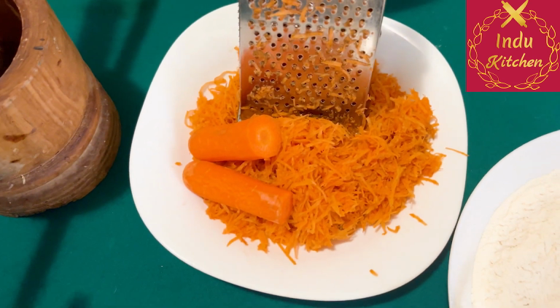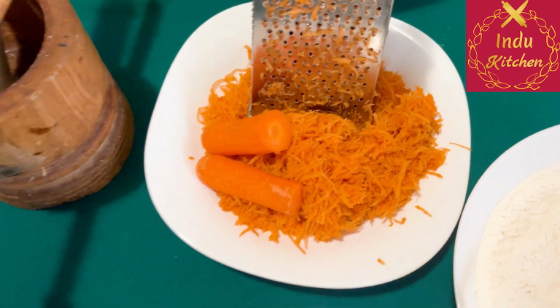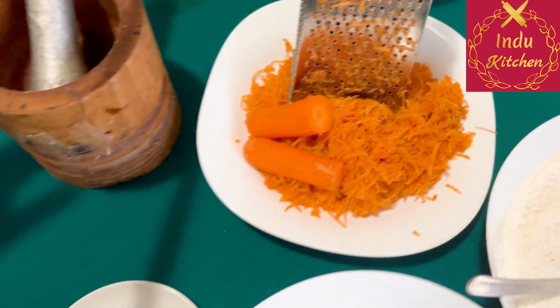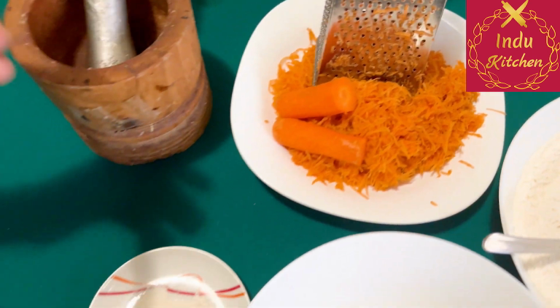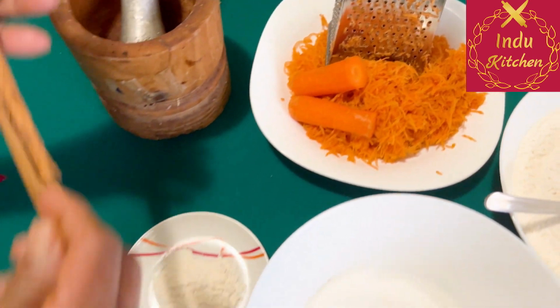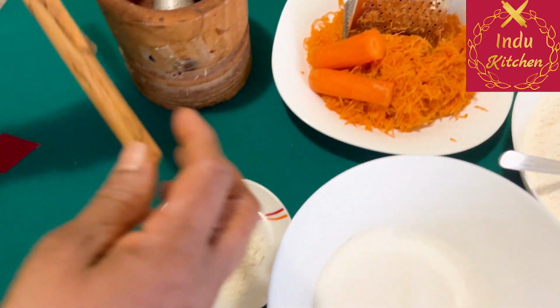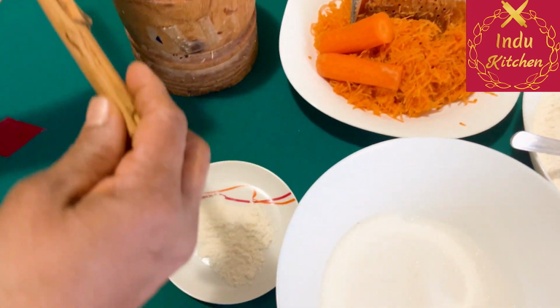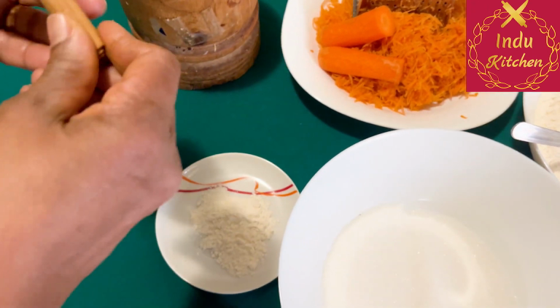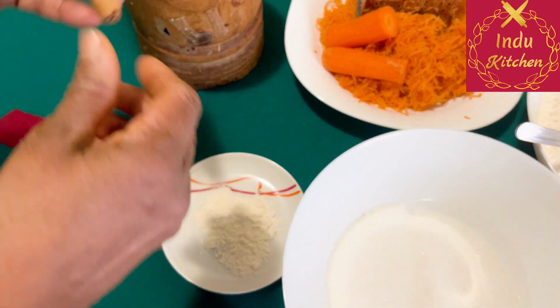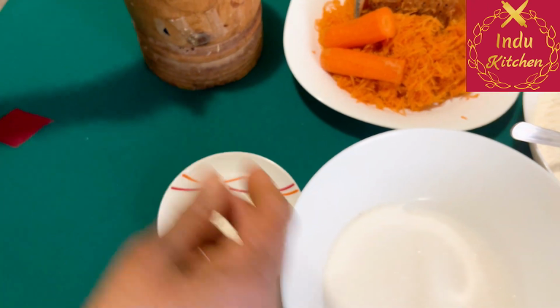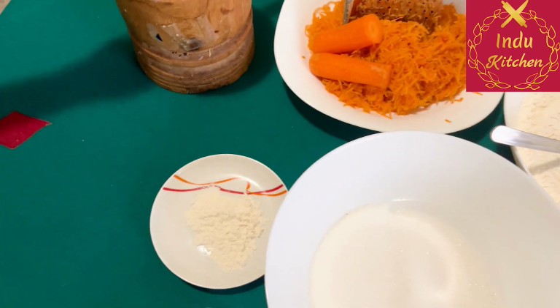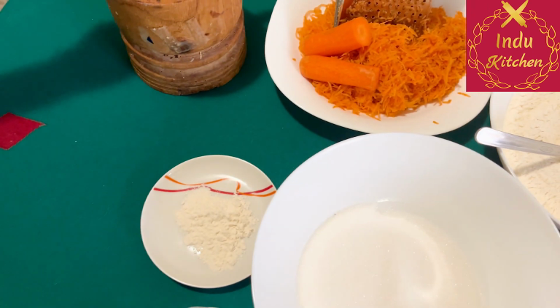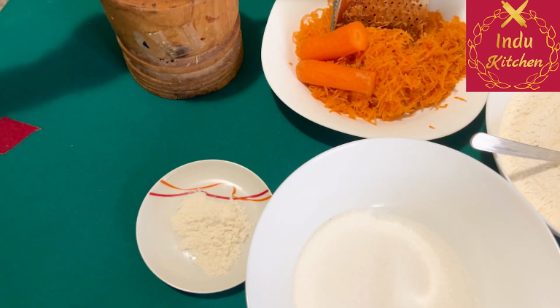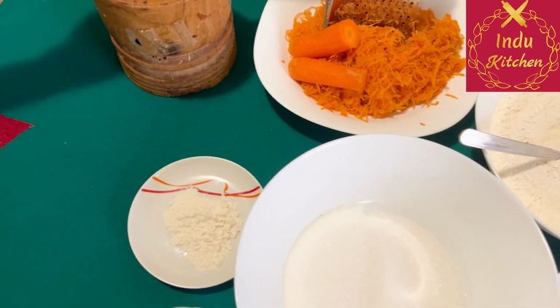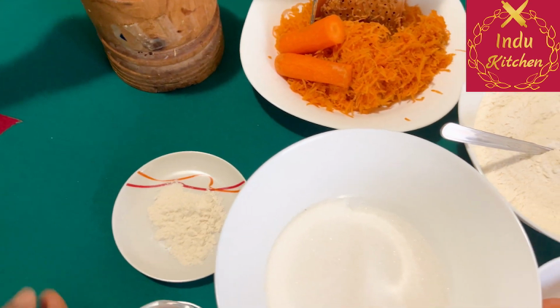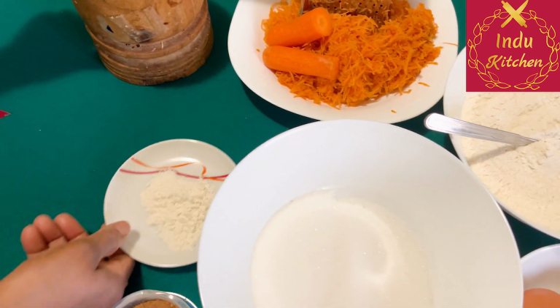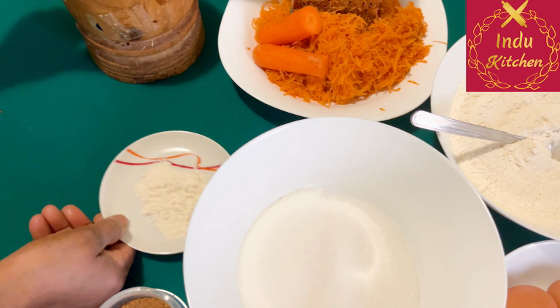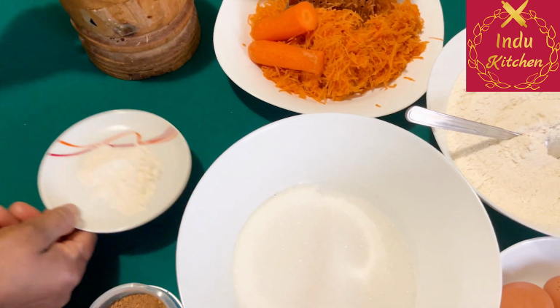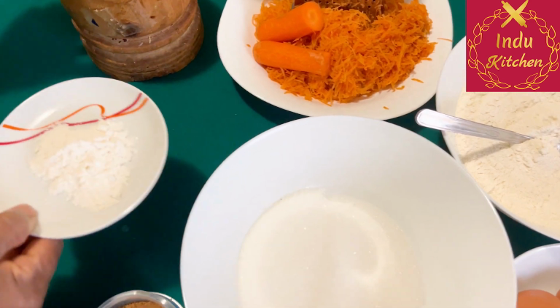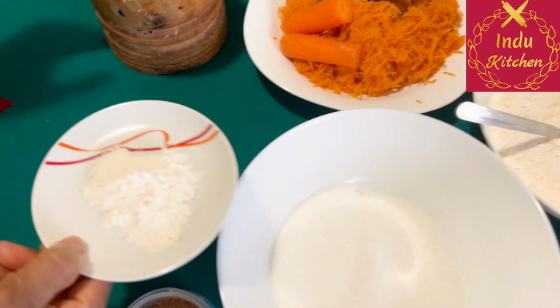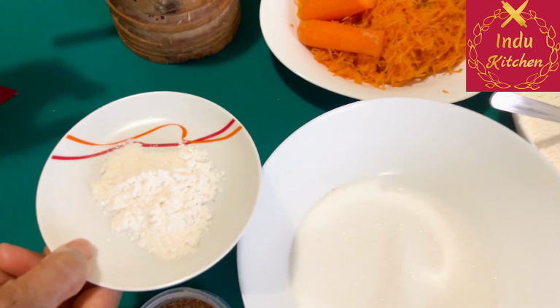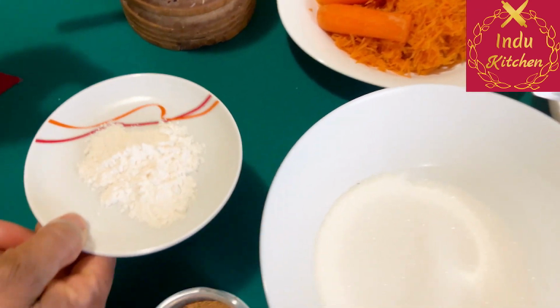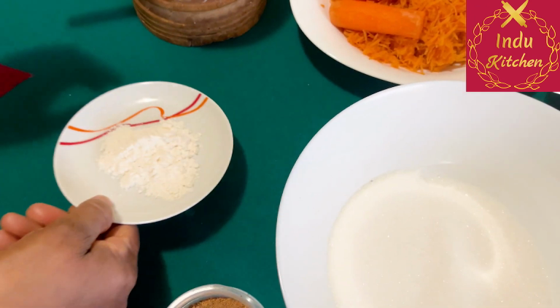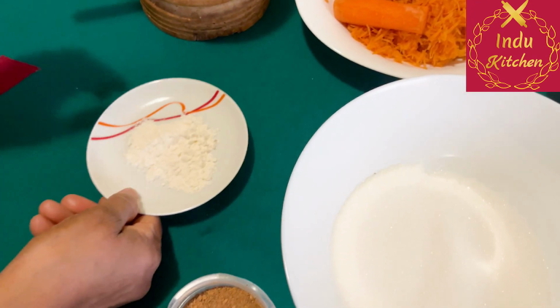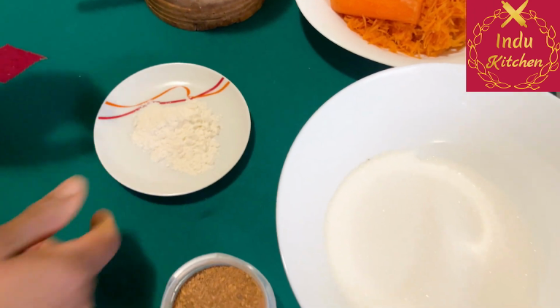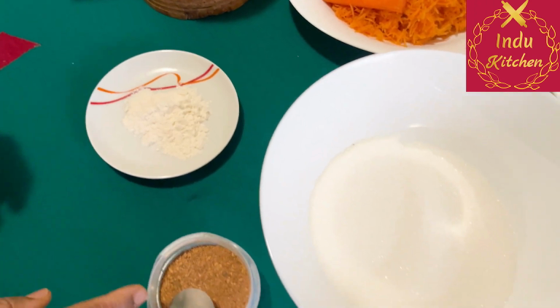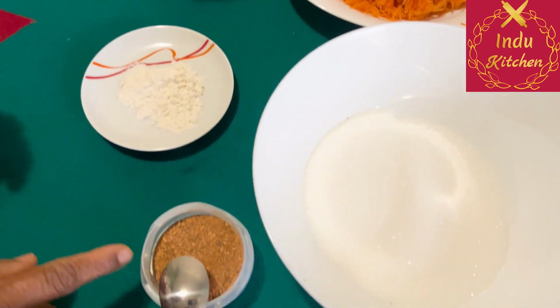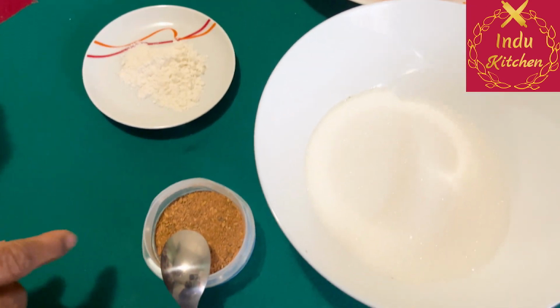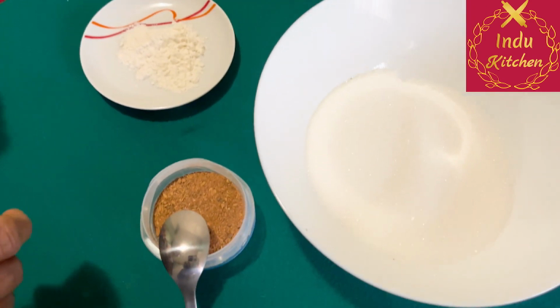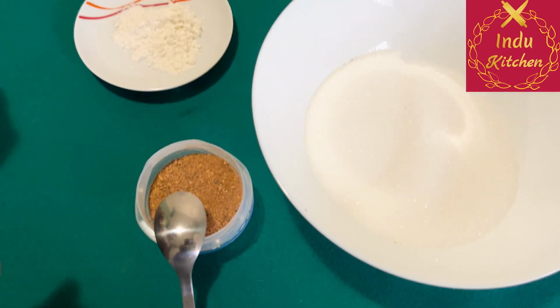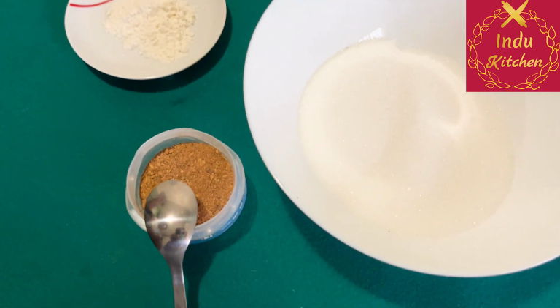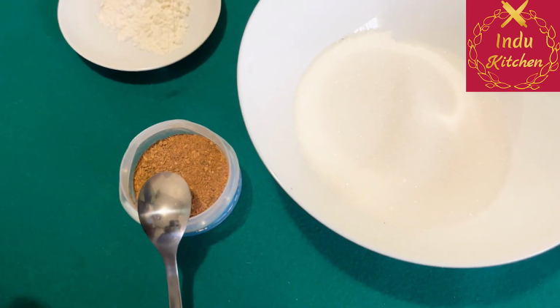I'll use a powder with baking powder, and I'll use it for the pot.